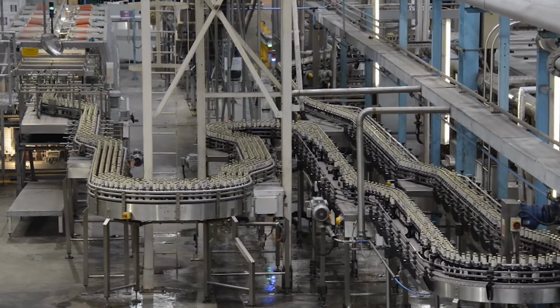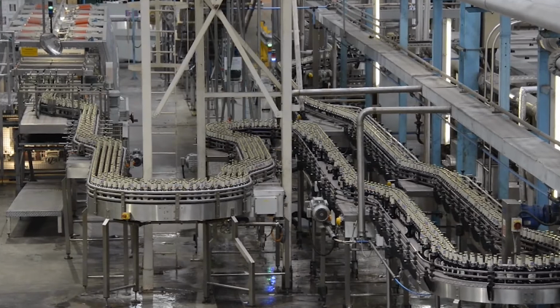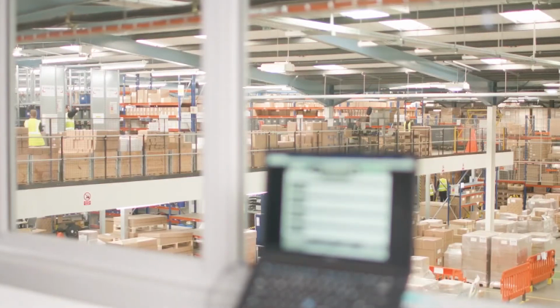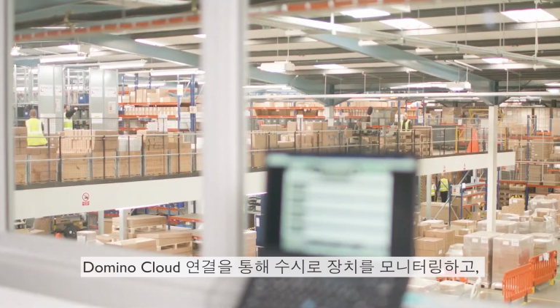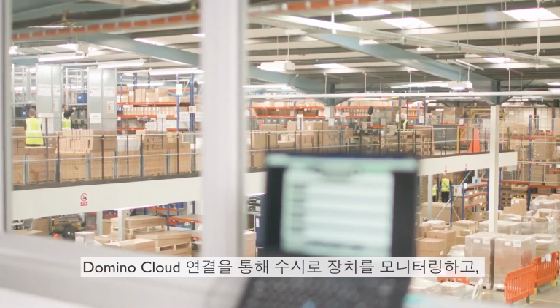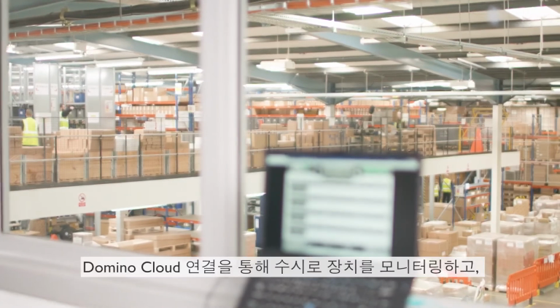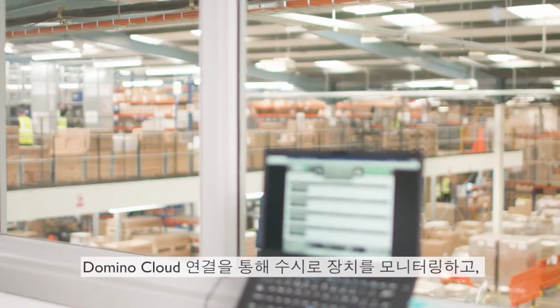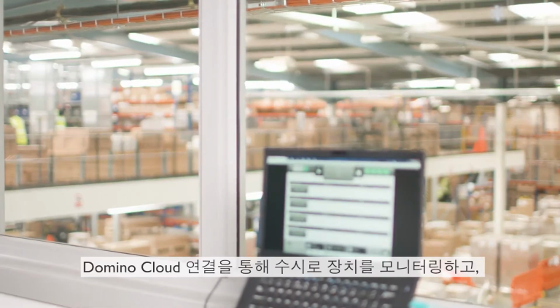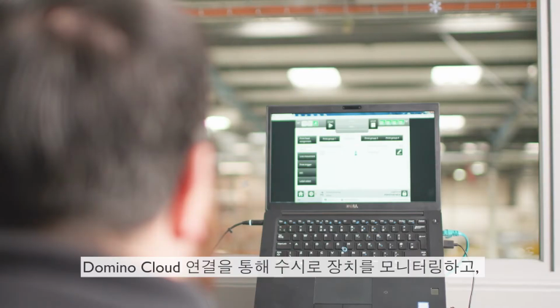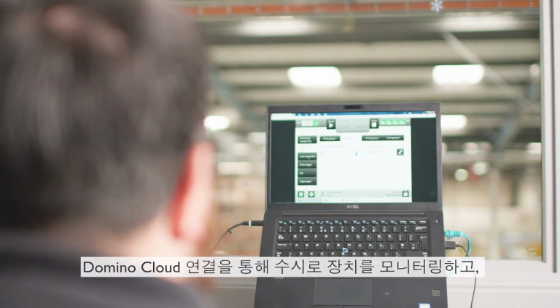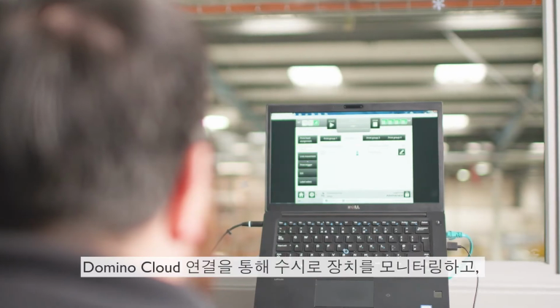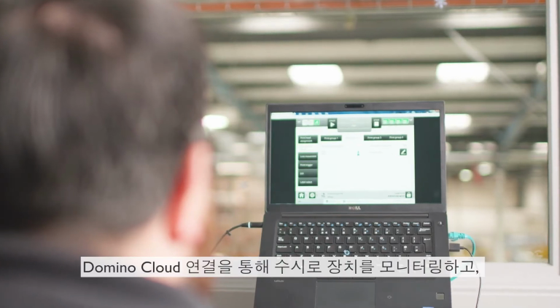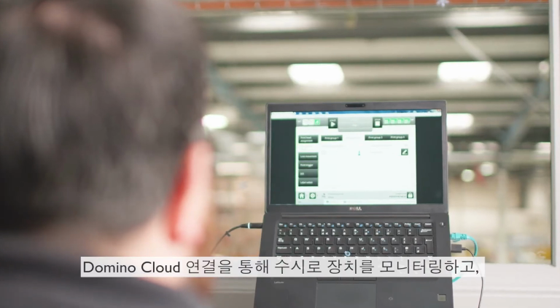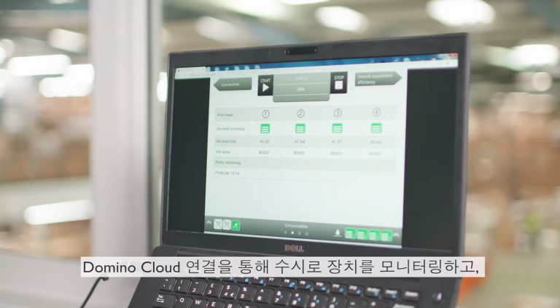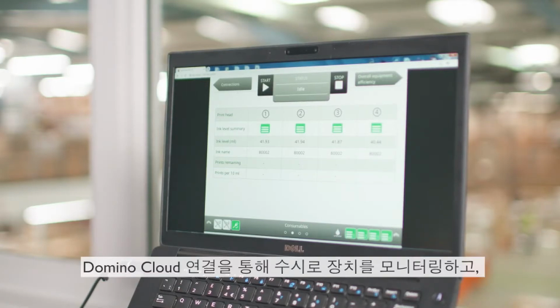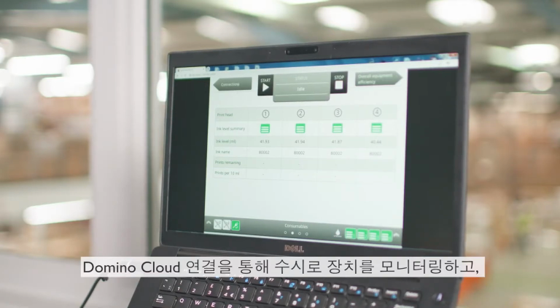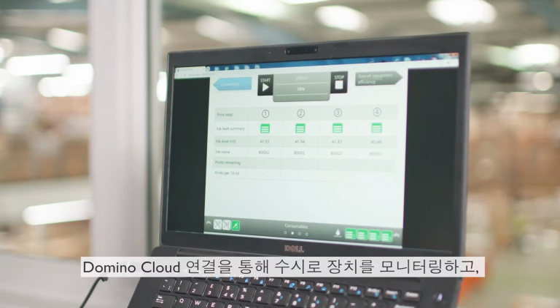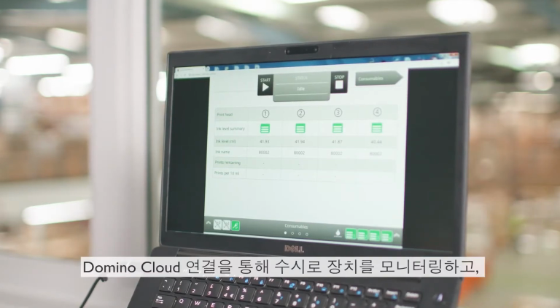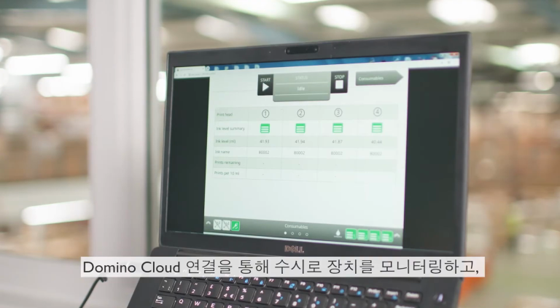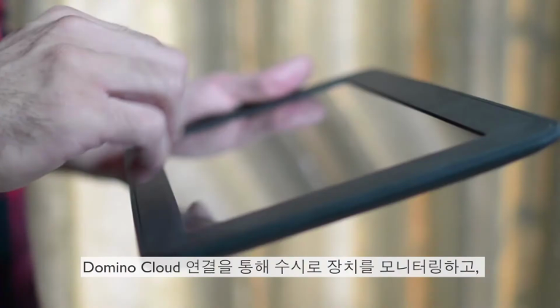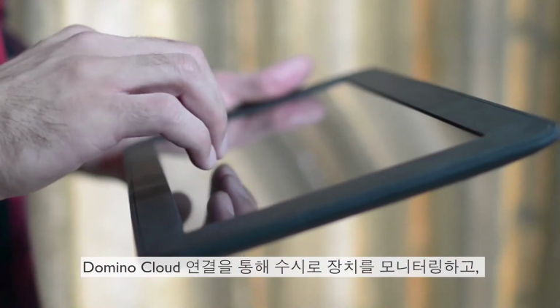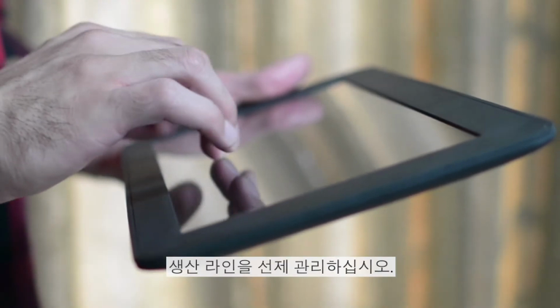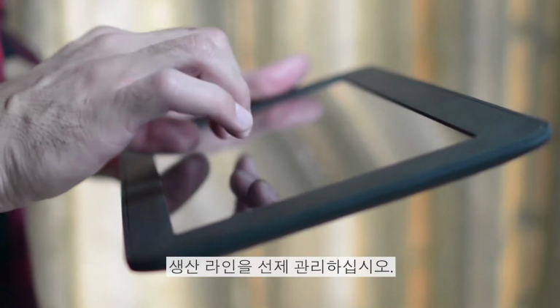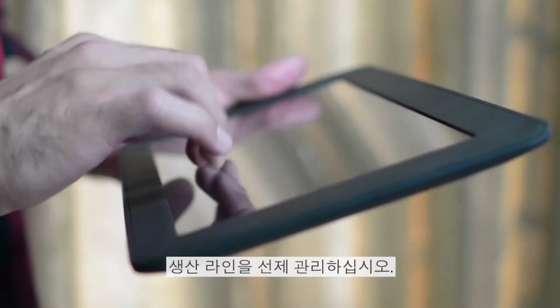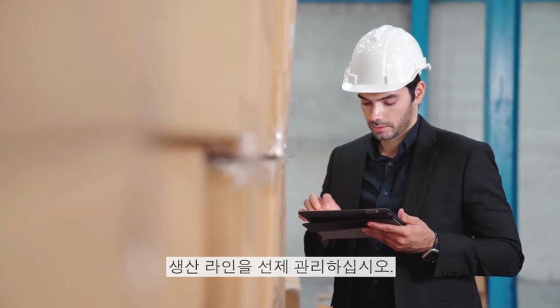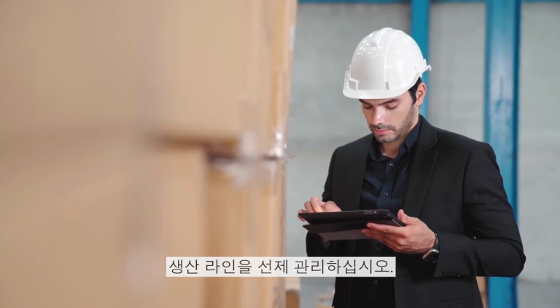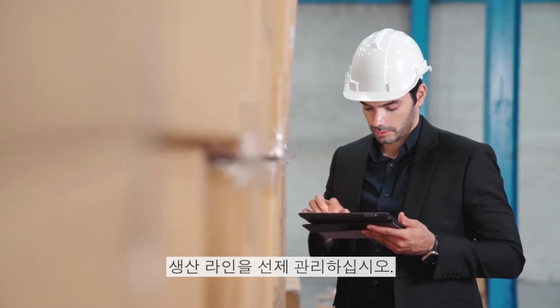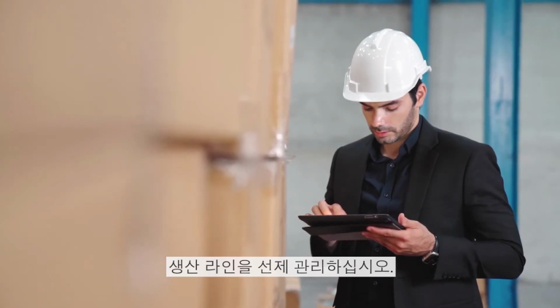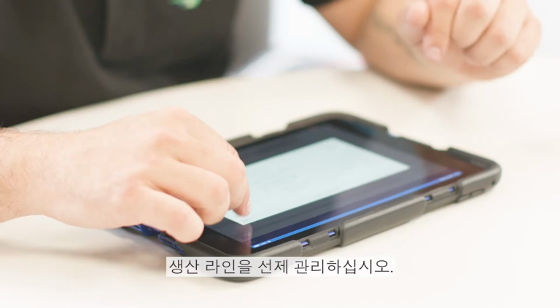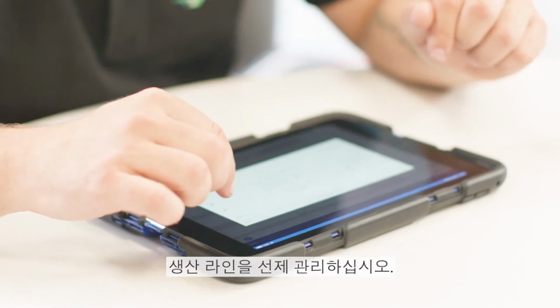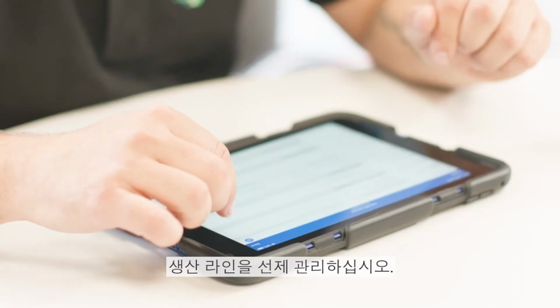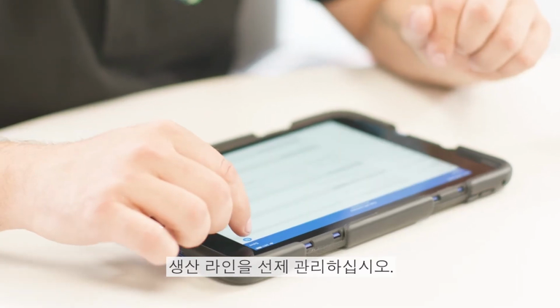With Domino Cloud connectivity, gain 24x7 device visibility and facilitate proactive production line management.